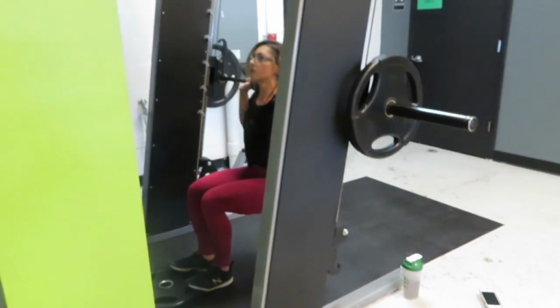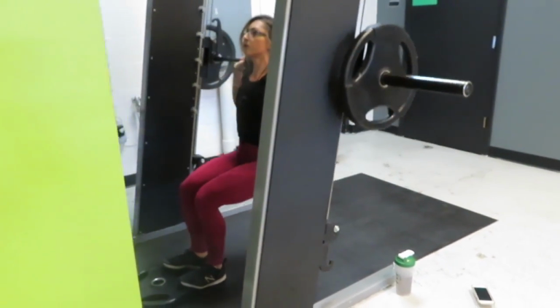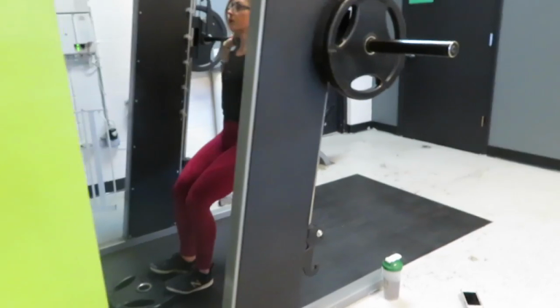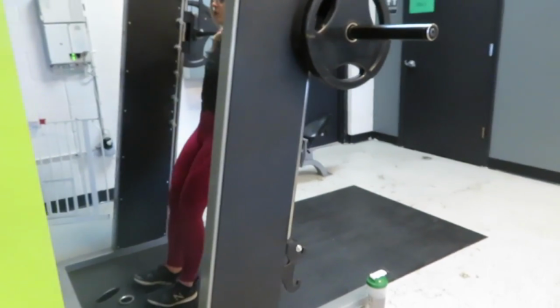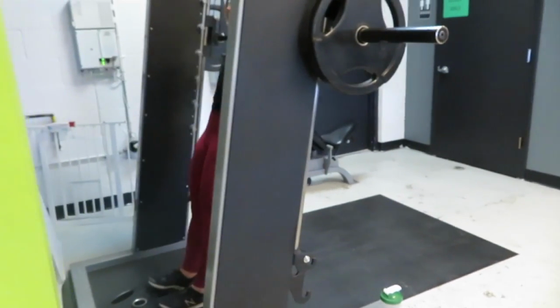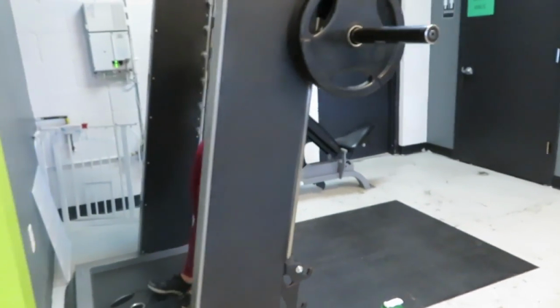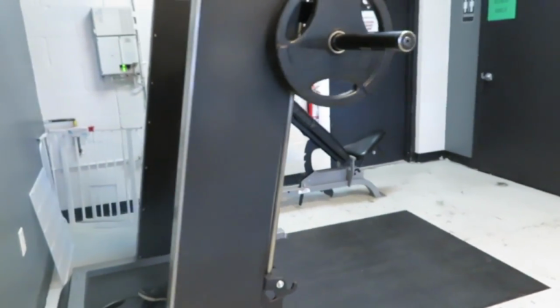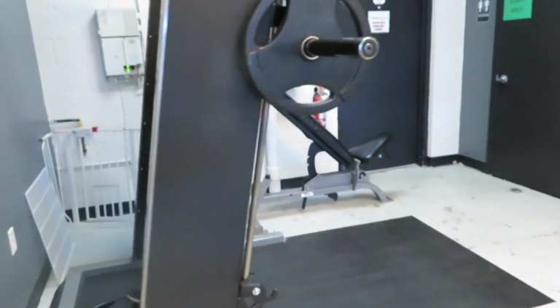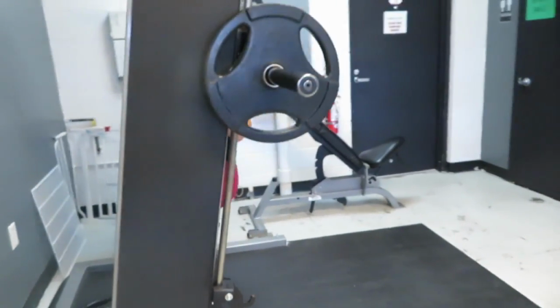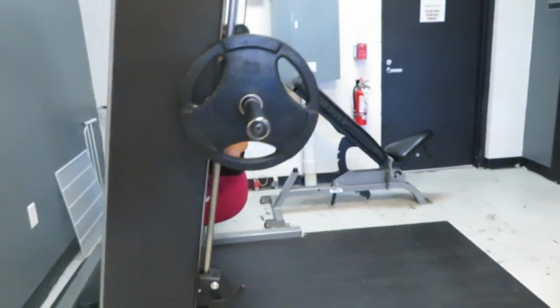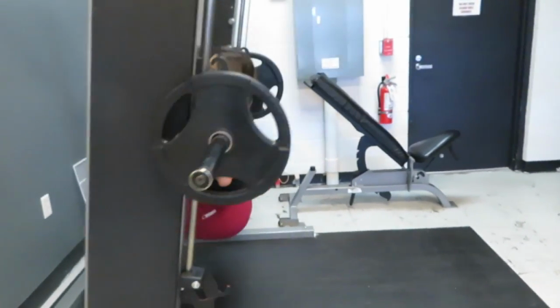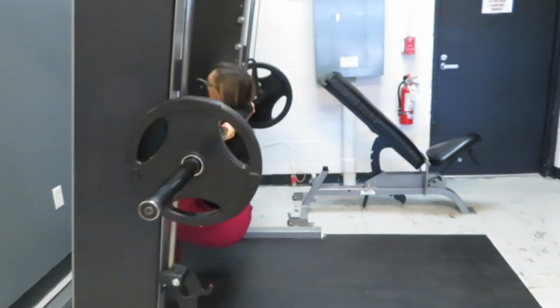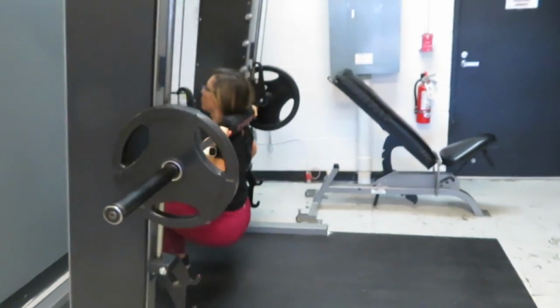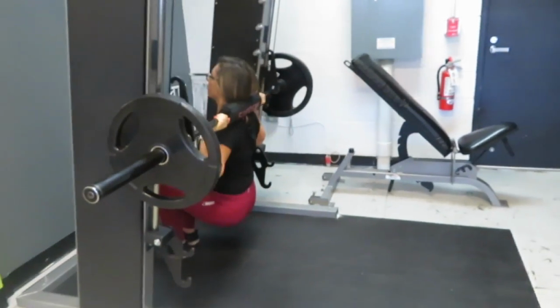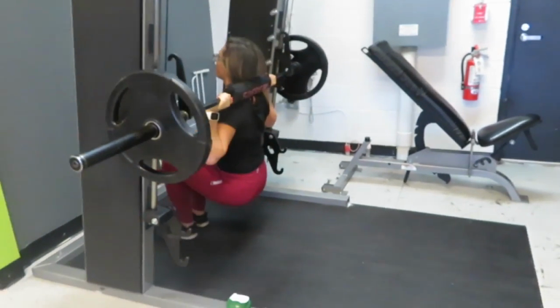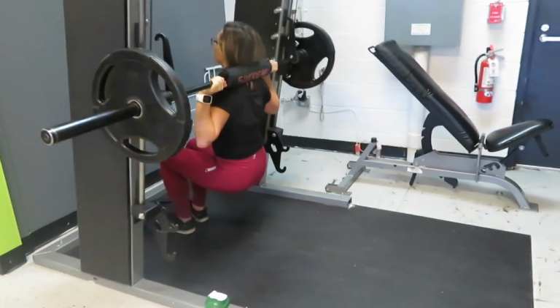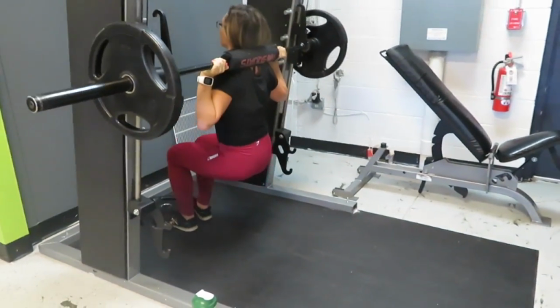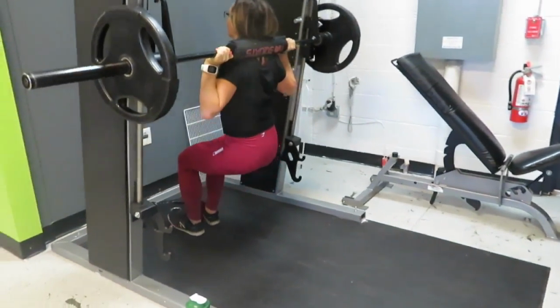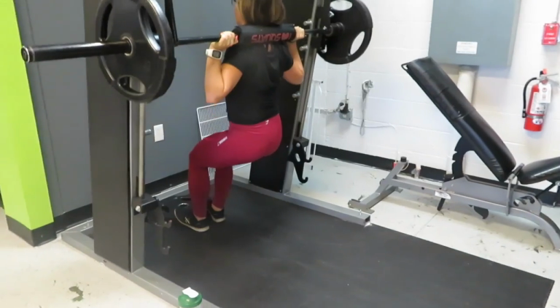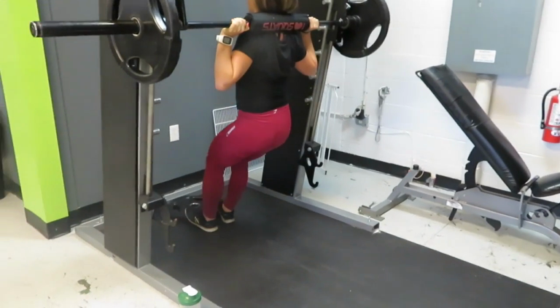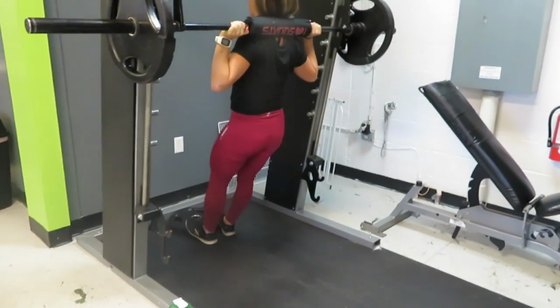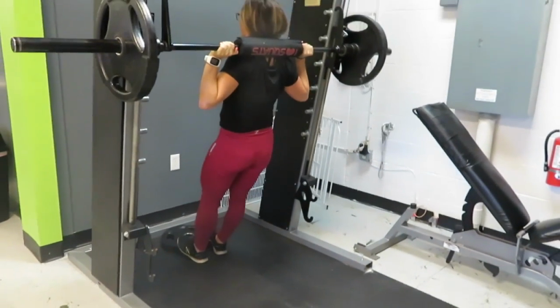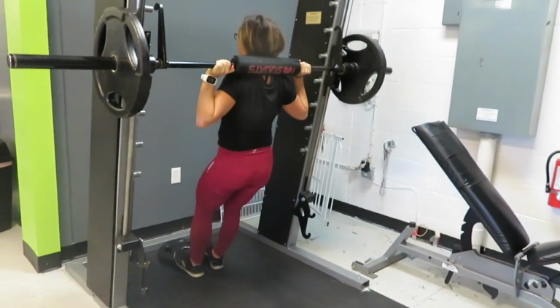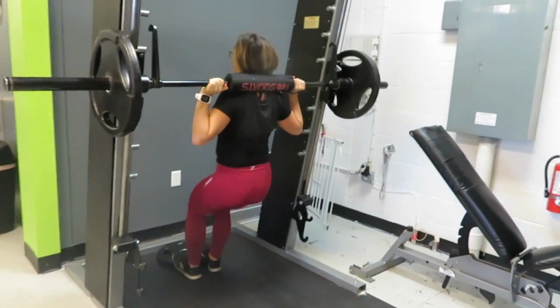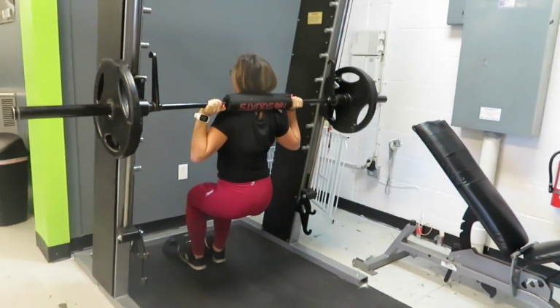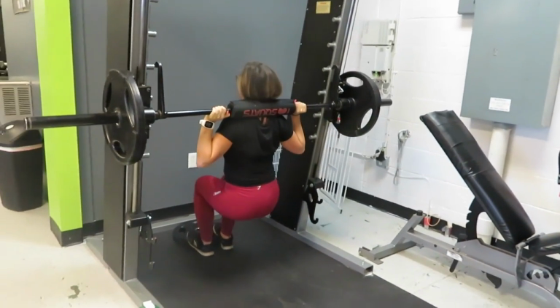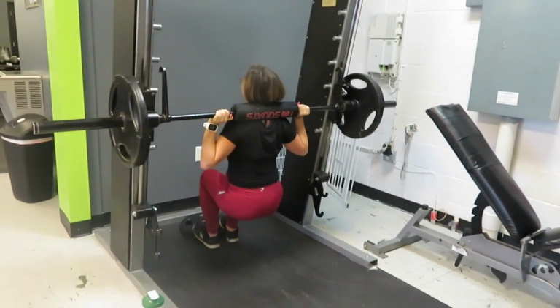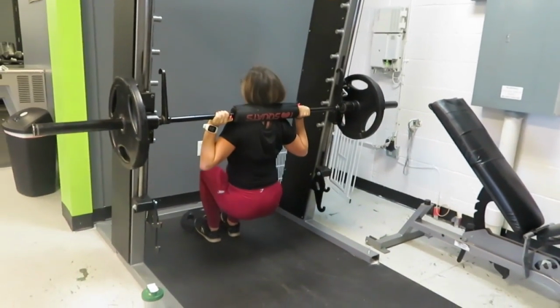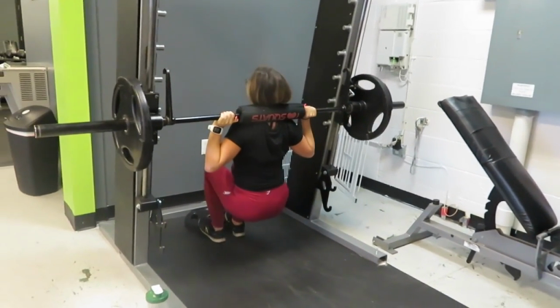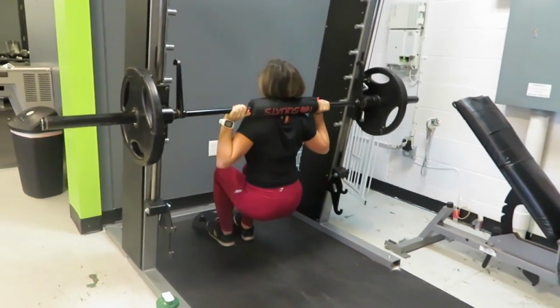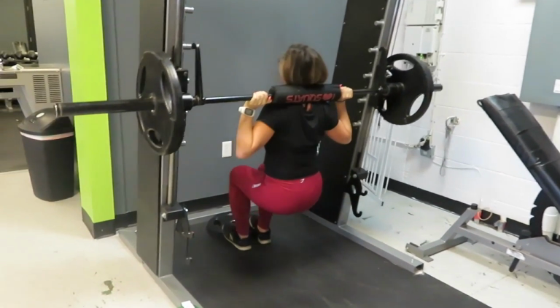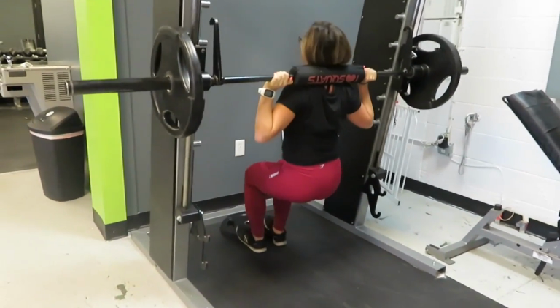If you want a wider stance, just use two plates and put one foot on each plate. Lower down into a squat and then push through your heels and your toes to return to starting position.